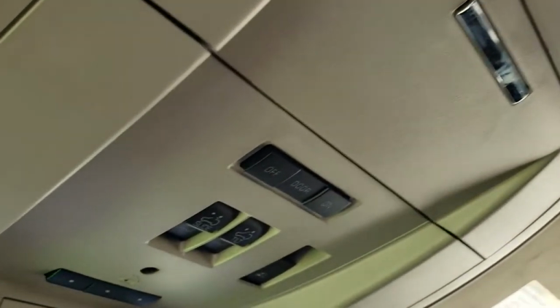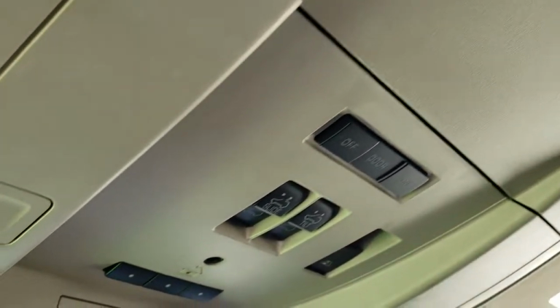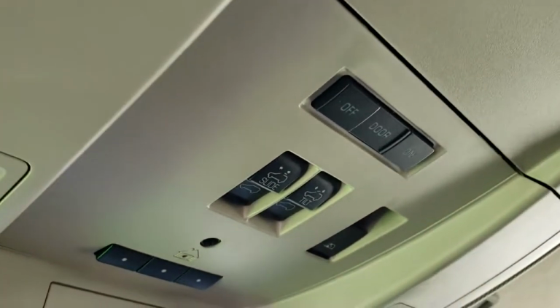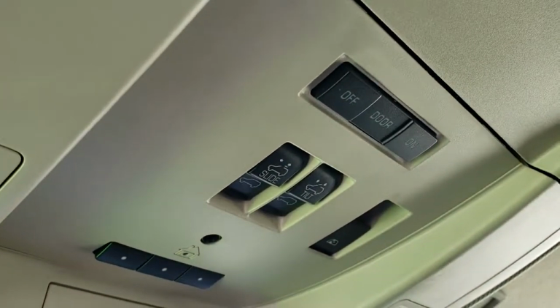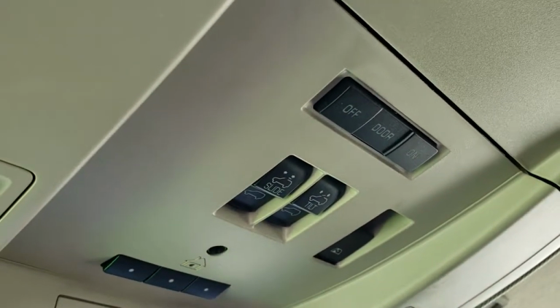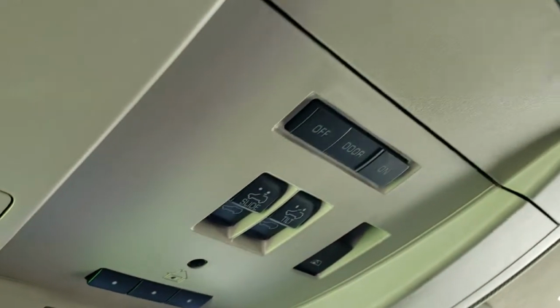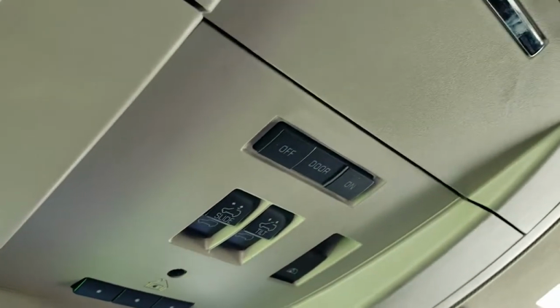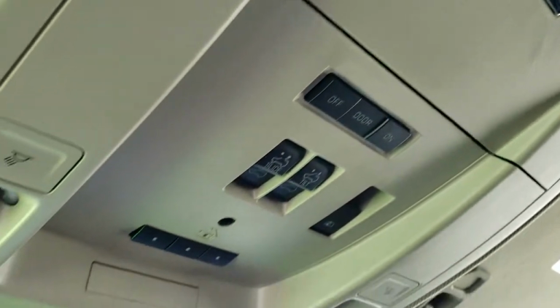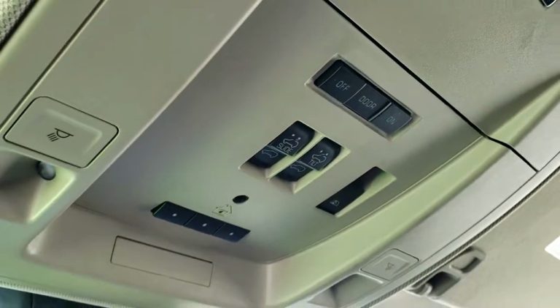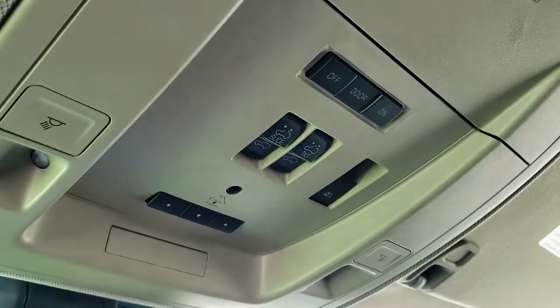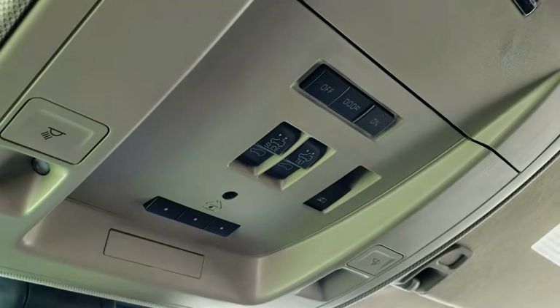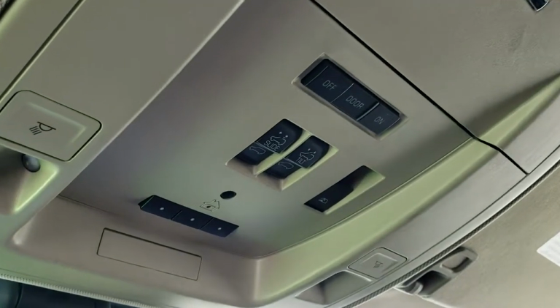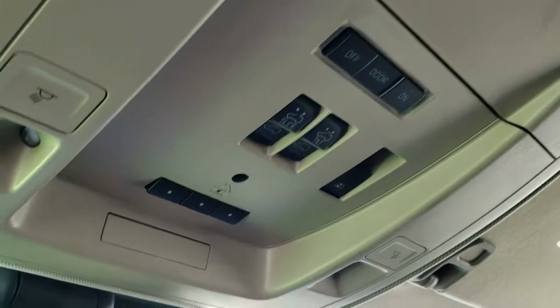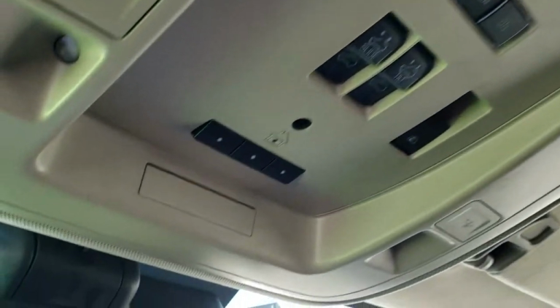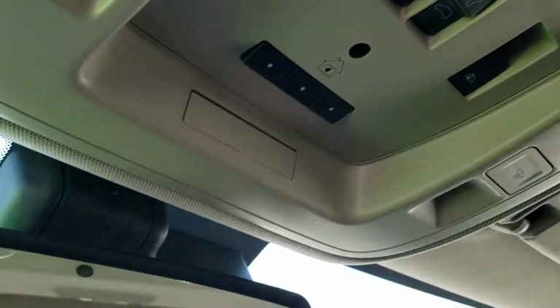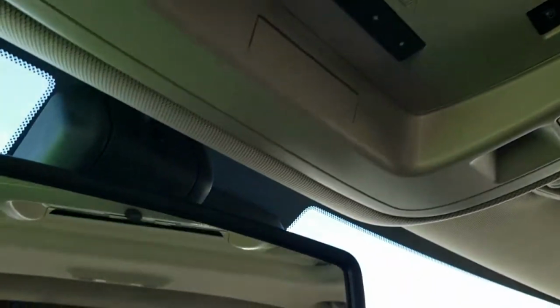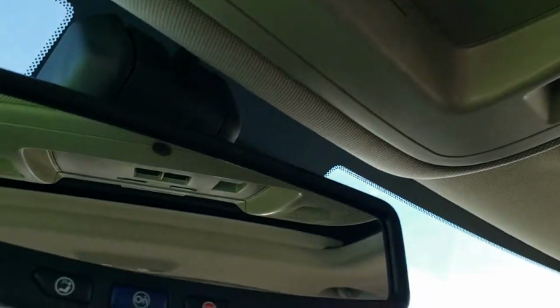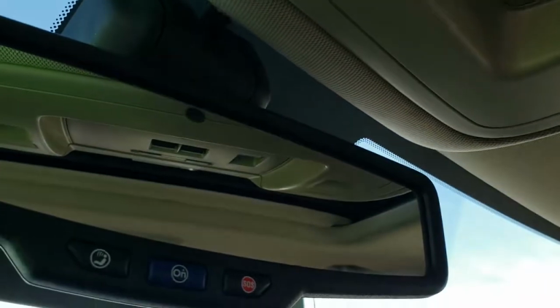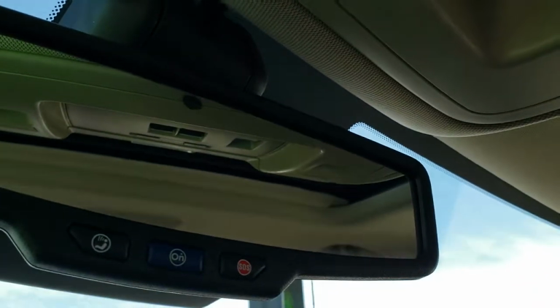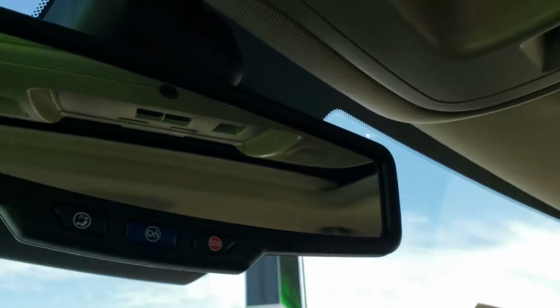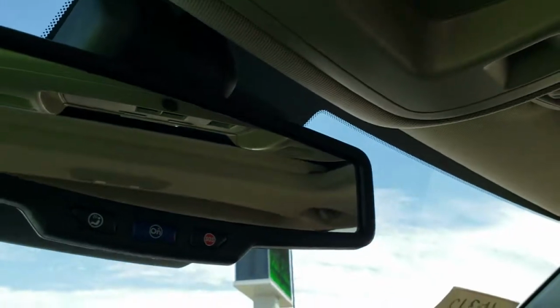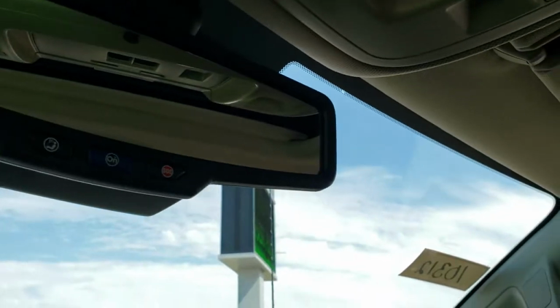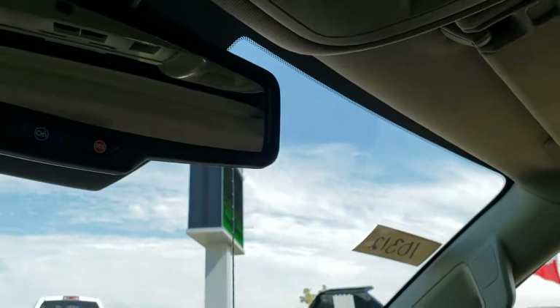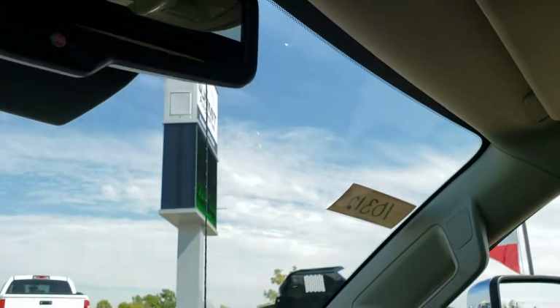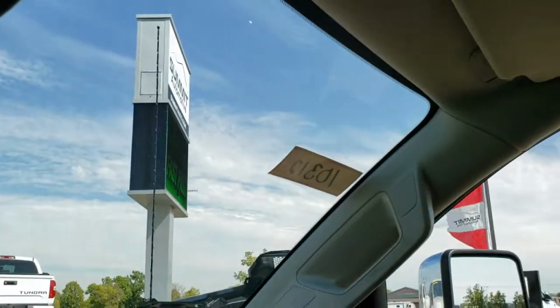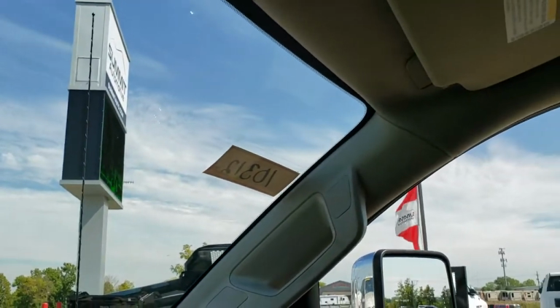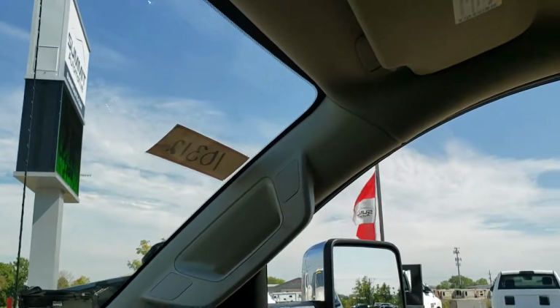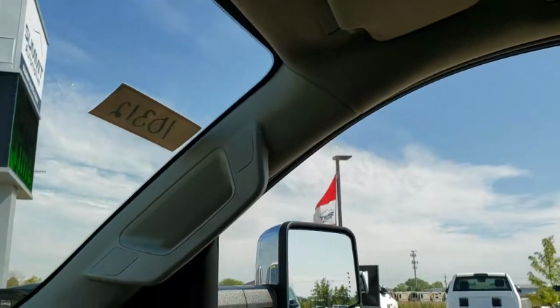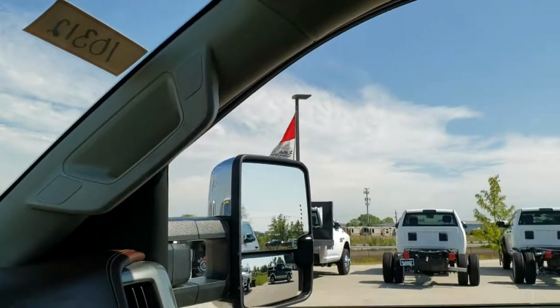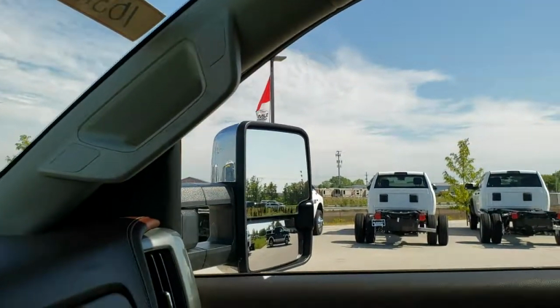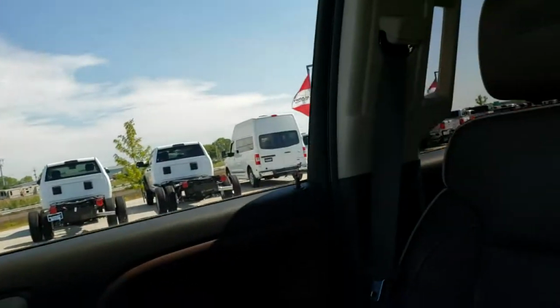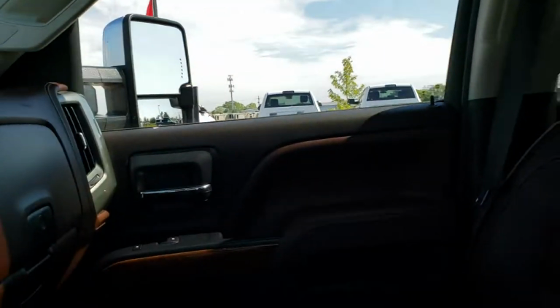You have HomeLink buttons for your garage door, security systems, and lighting, along with map lights, a power sliding rear window button, and sunroof controls. There are OnStar capabilities in that rear view mirror, and this vehicle has the Bose sound system.